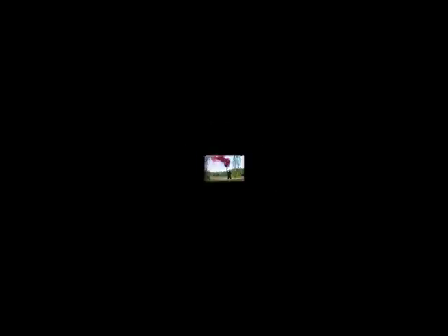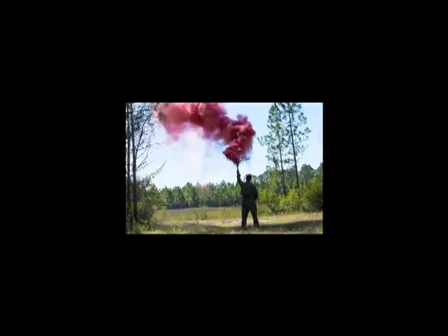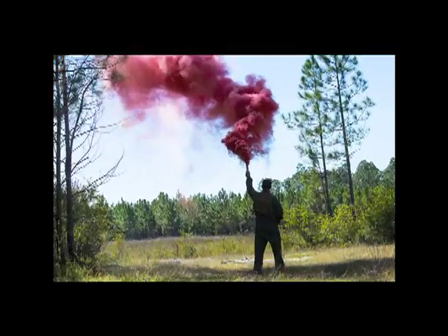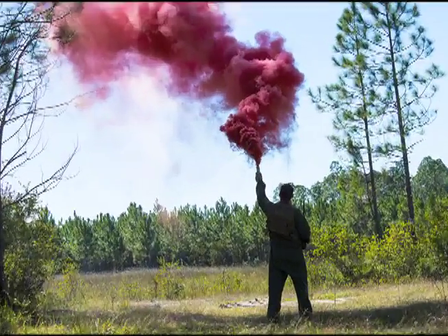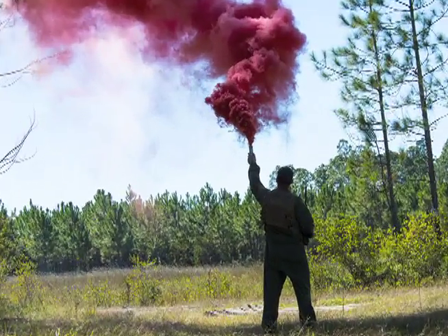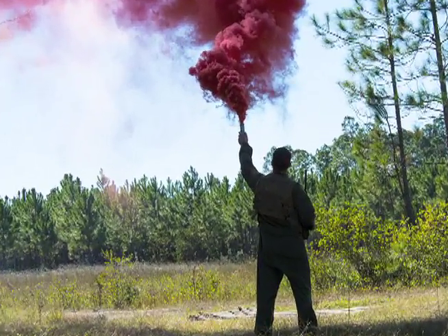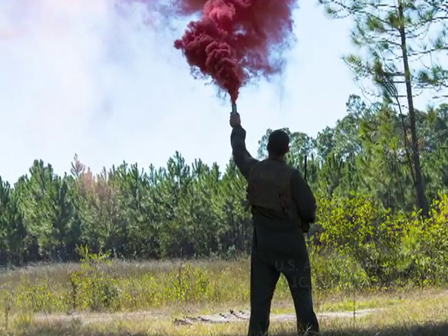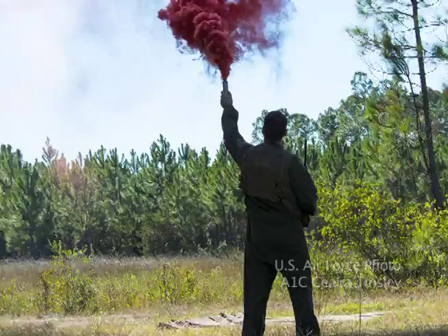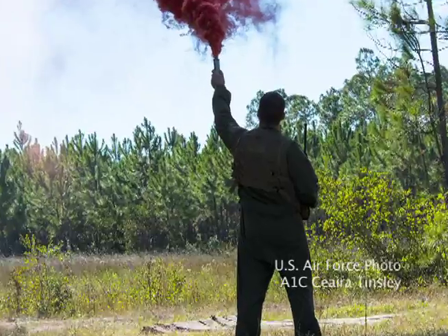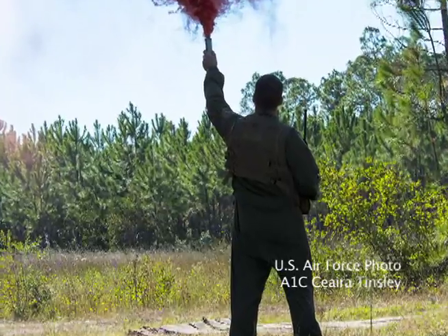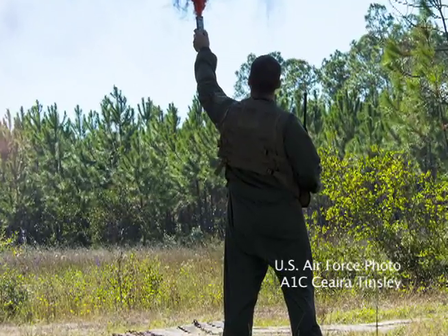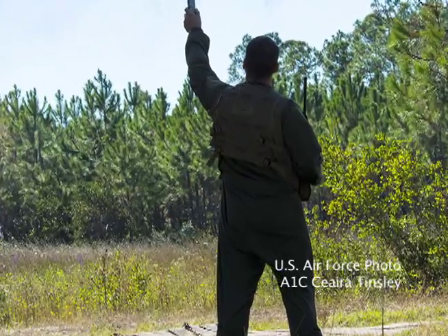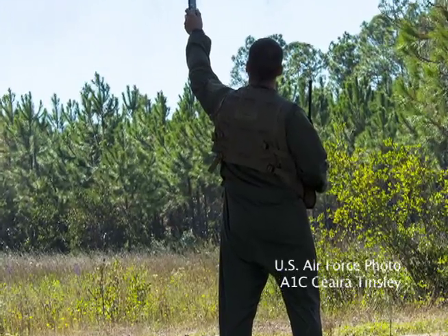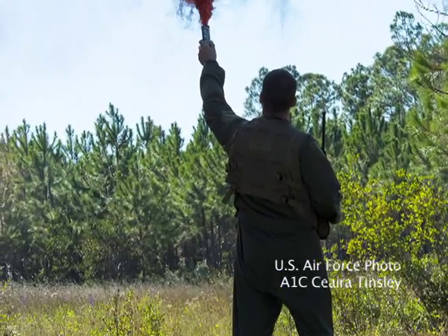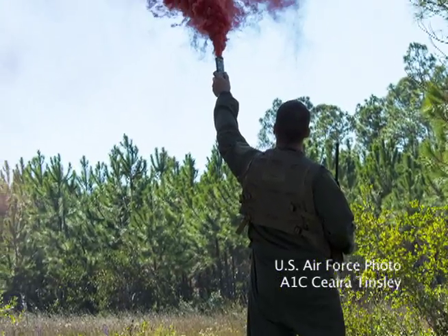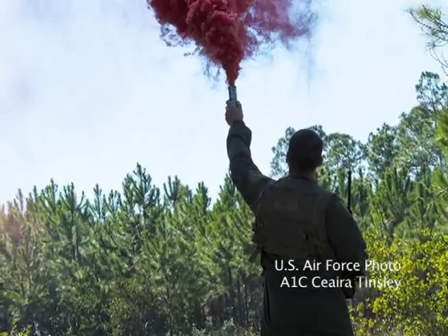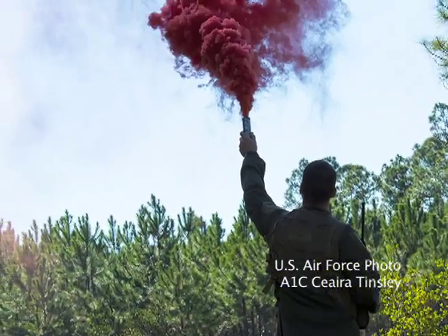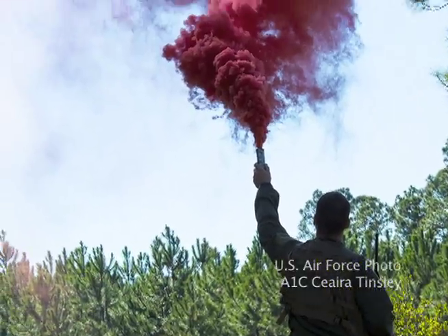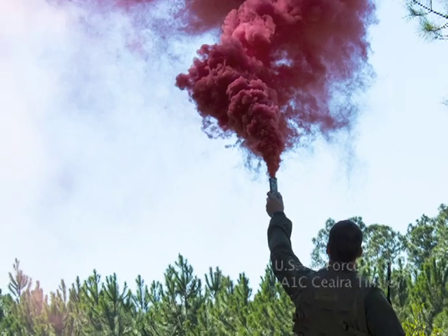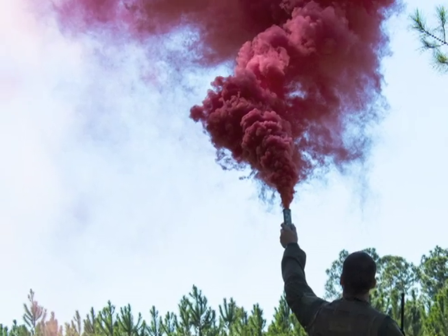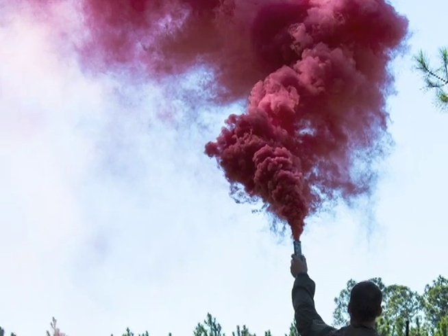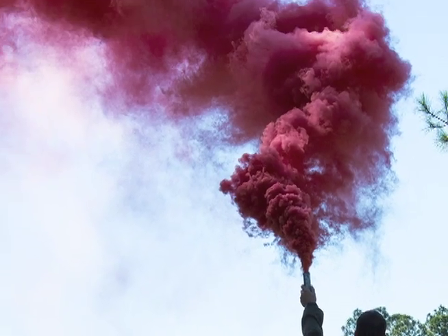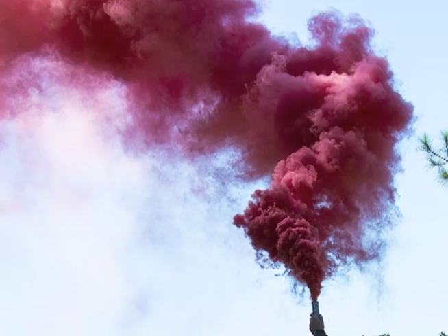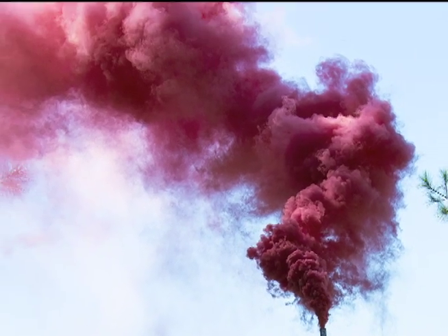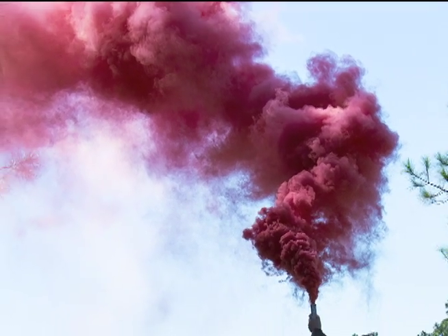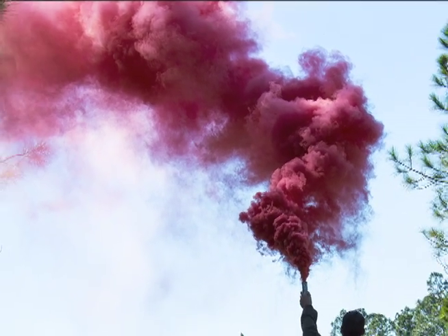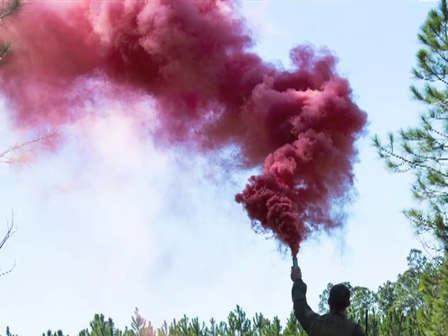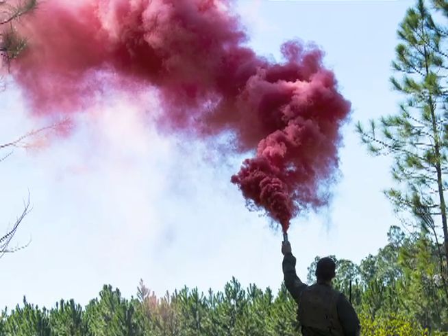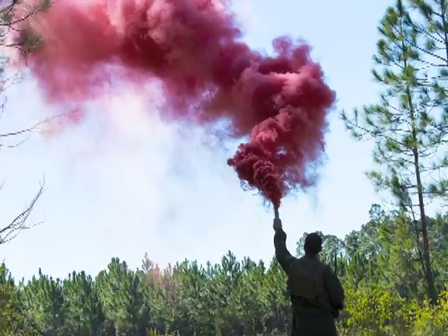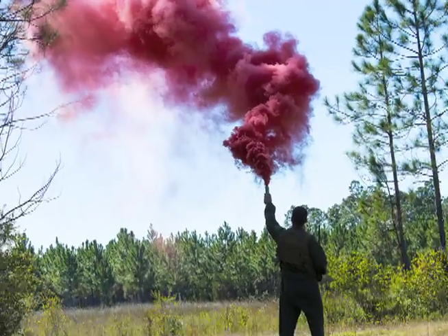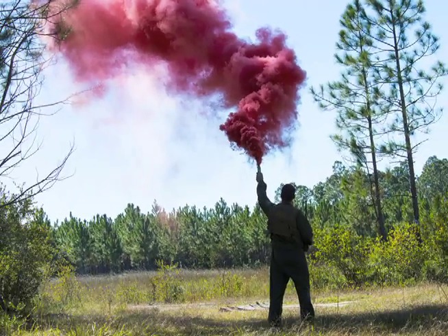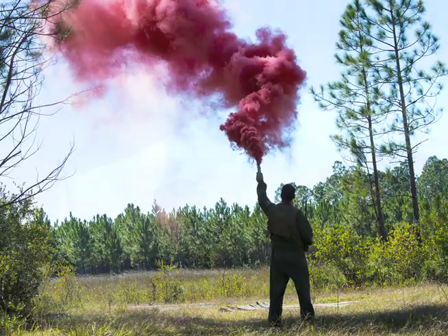Captain James Mikolojak, a 75th Fighter Squadron Flight Surgeon, sets off a smoke signal during a Combat Search and Rescue Task Force exercise. The distress signal pinpointed his exact location to the 41st Rescue Squadron.